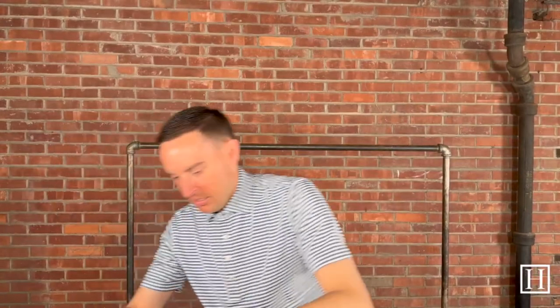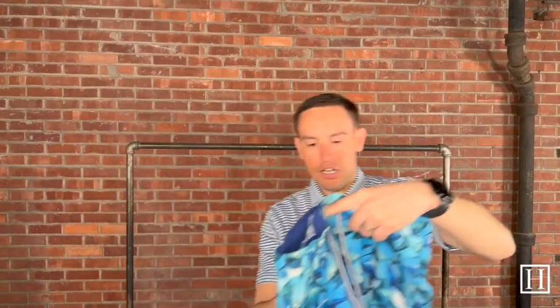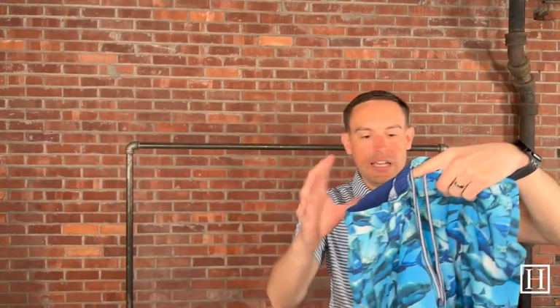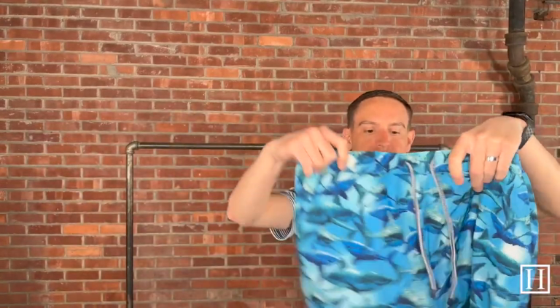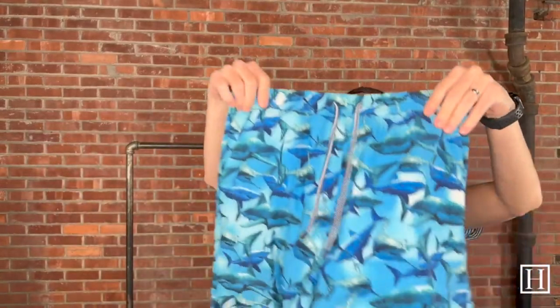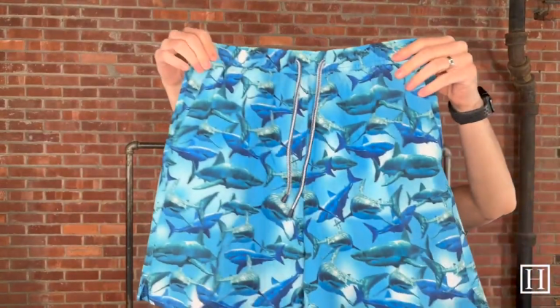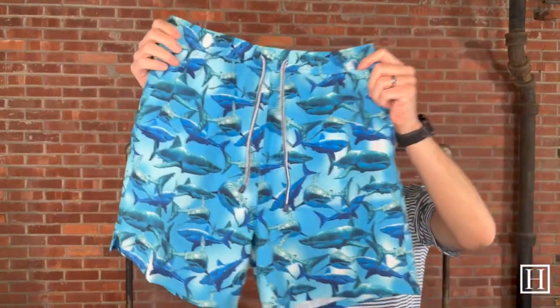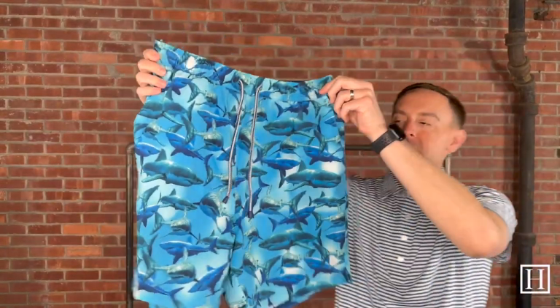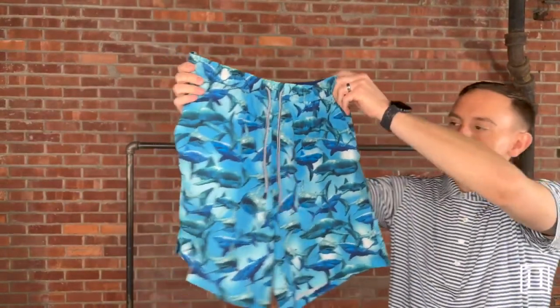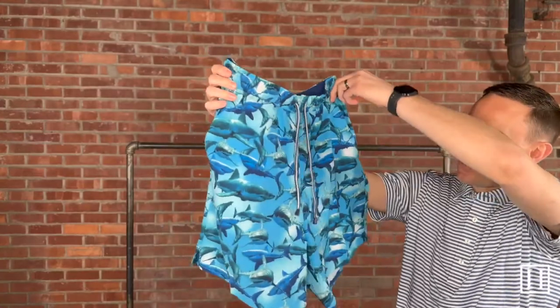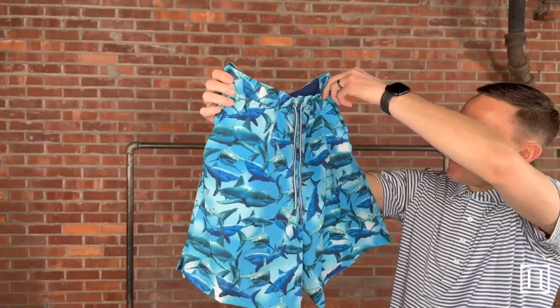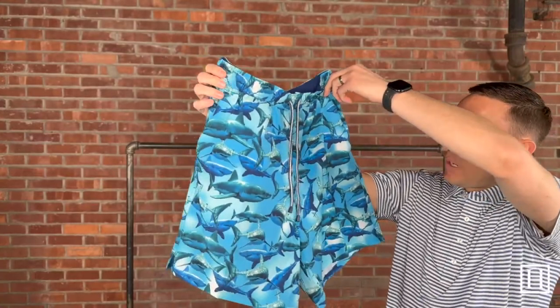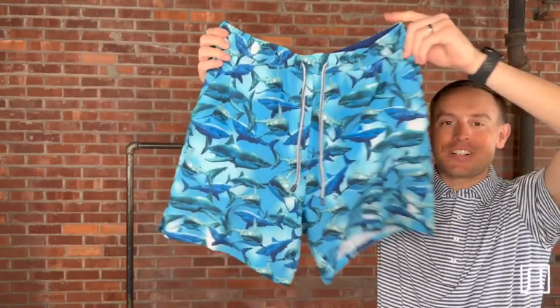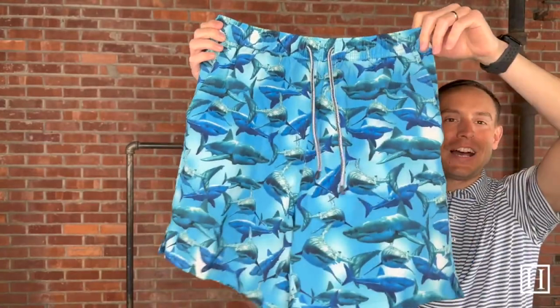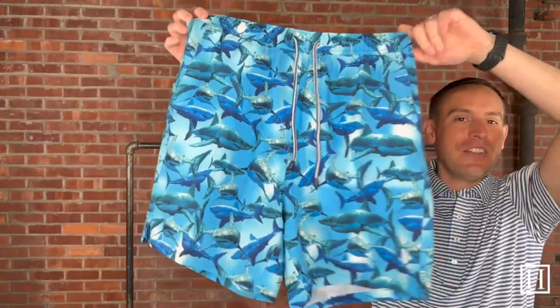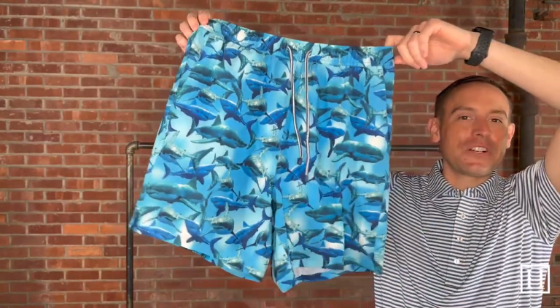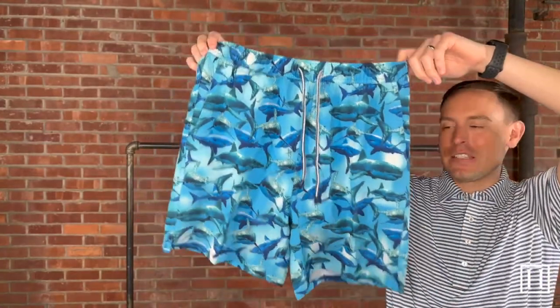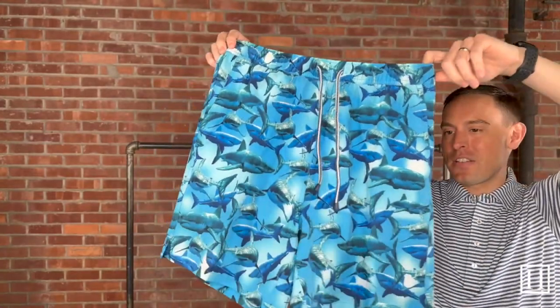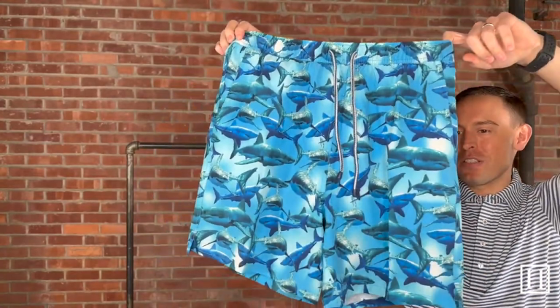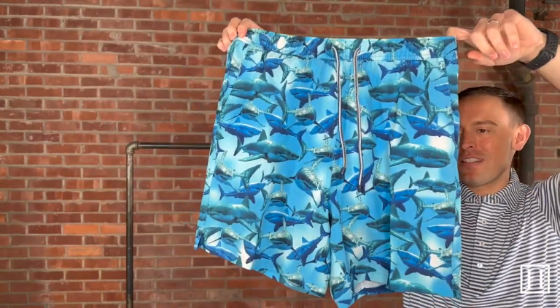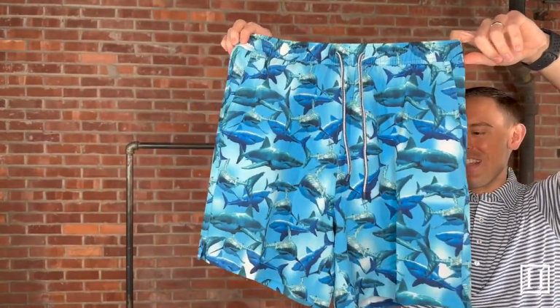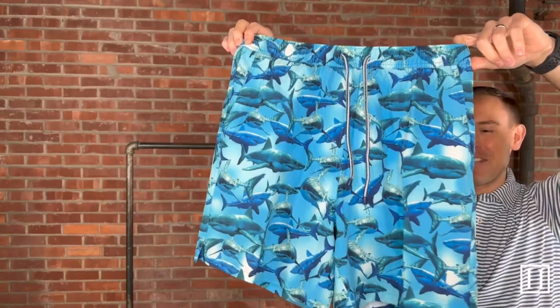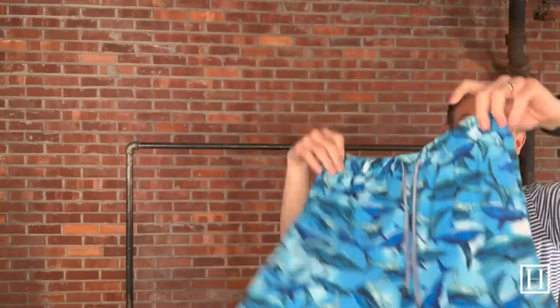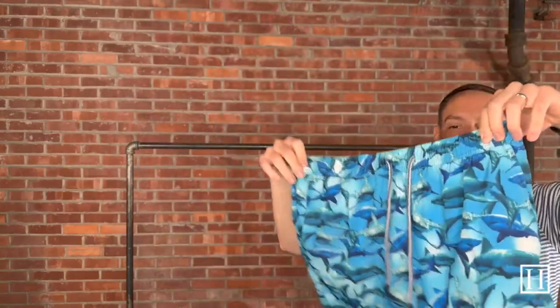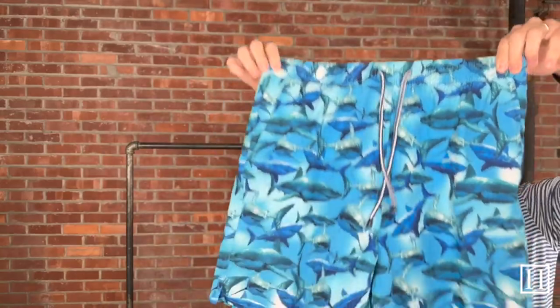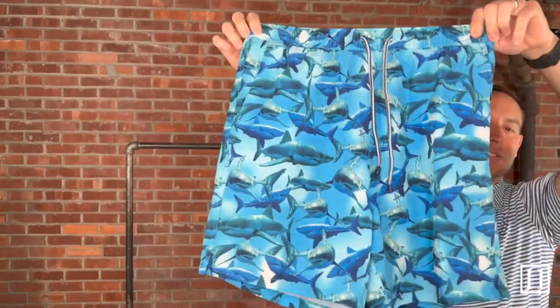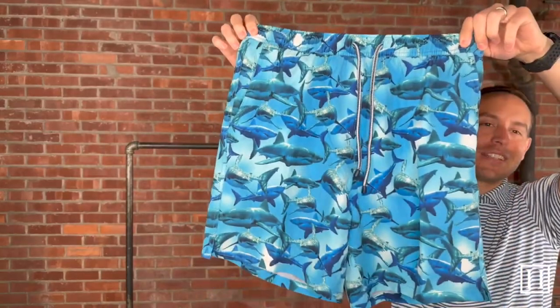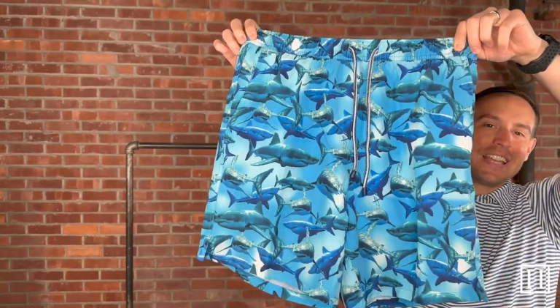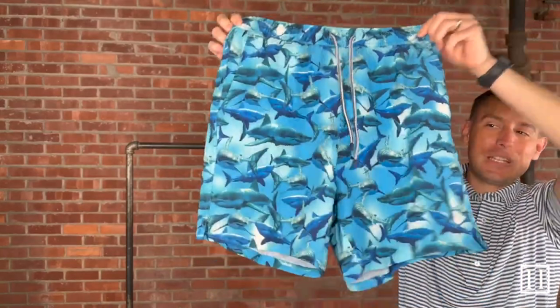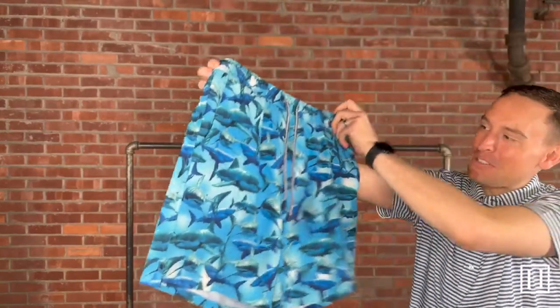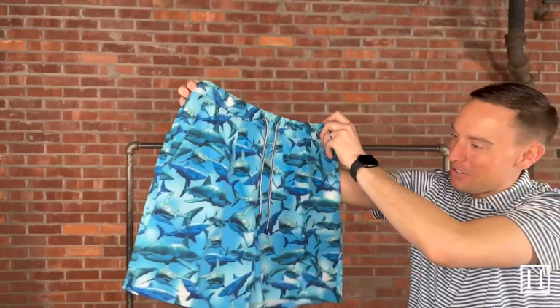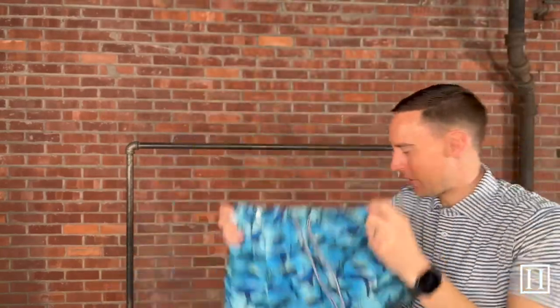Up next we have the Tropical Trepidation — some great white sharks throughout. If you're a shark fan like myself, you will greatly enjoy this swimsuit. Medium to extra-extra-large available.